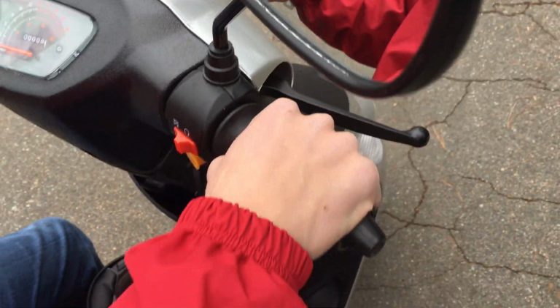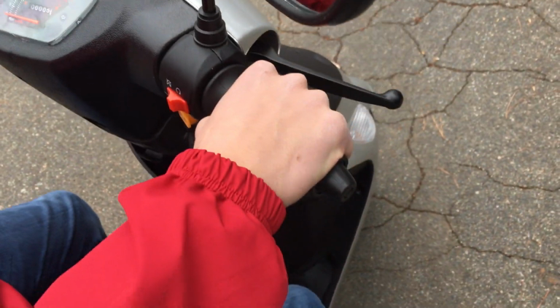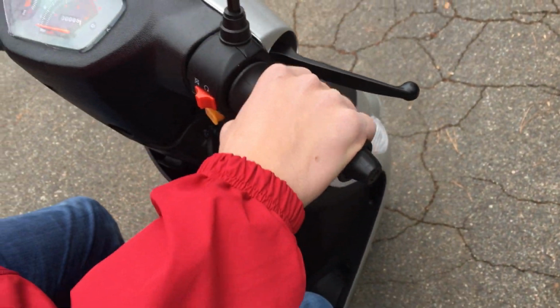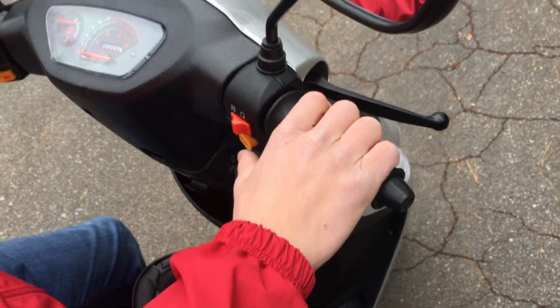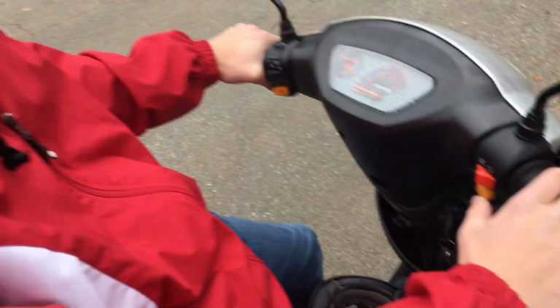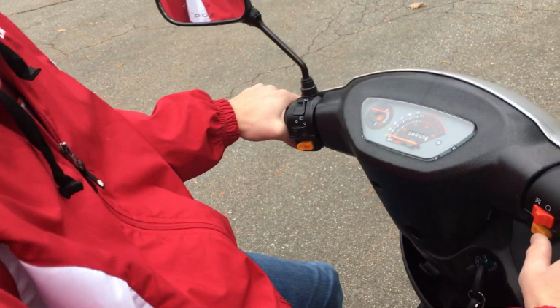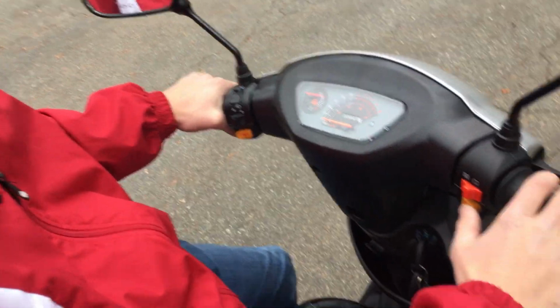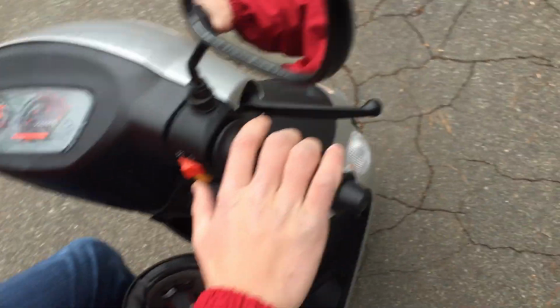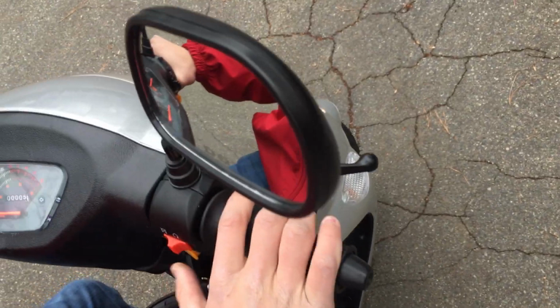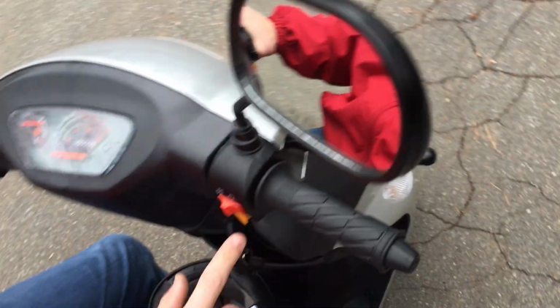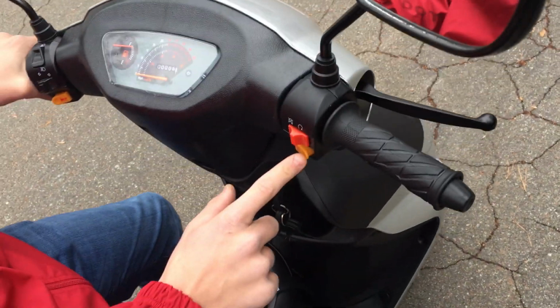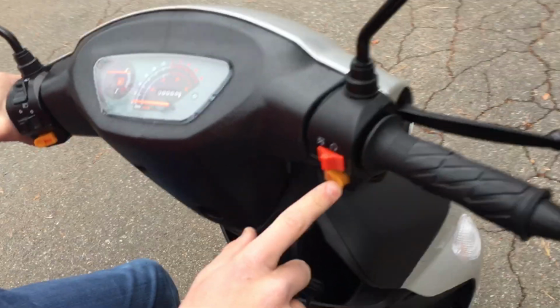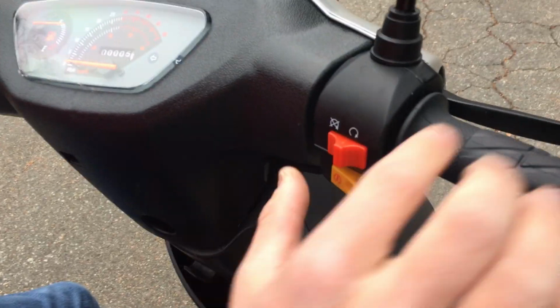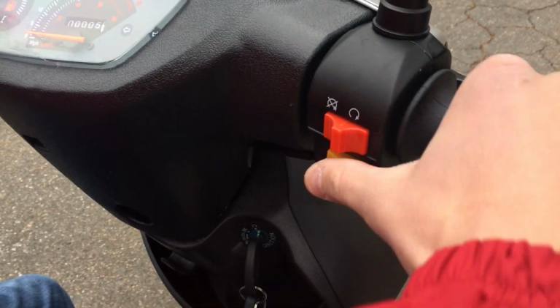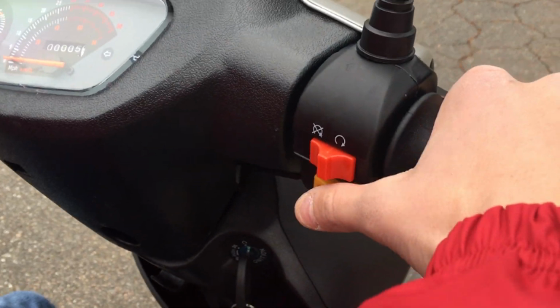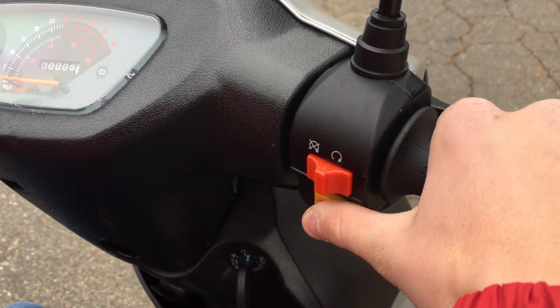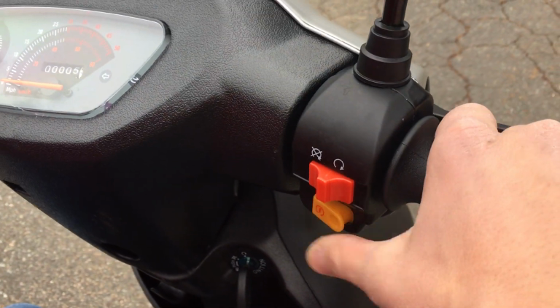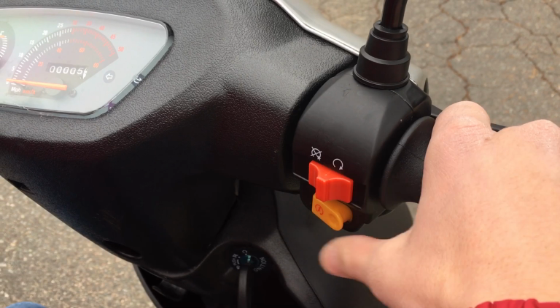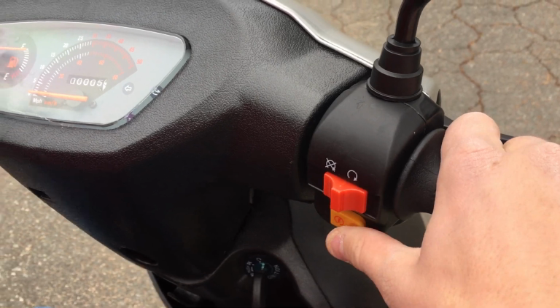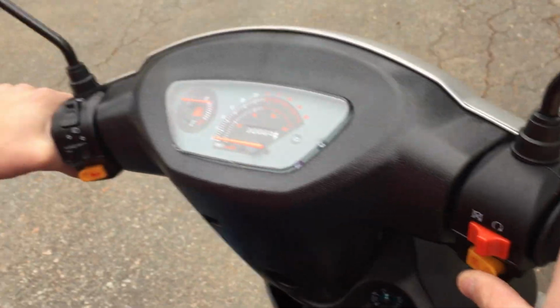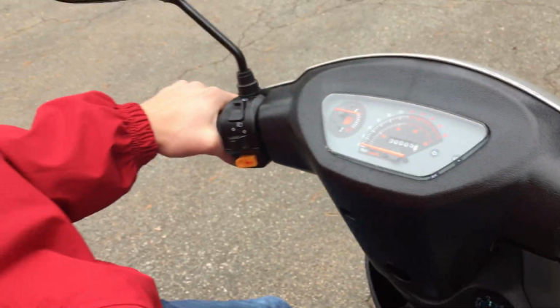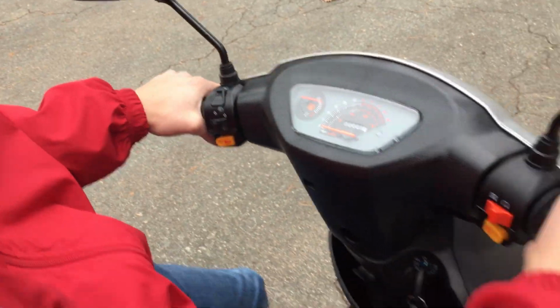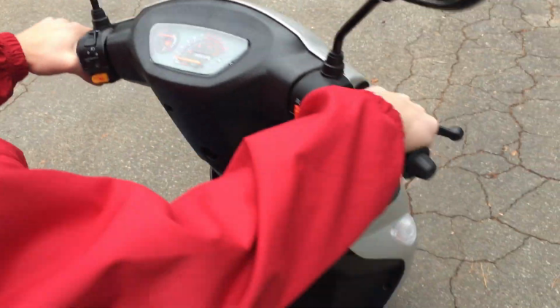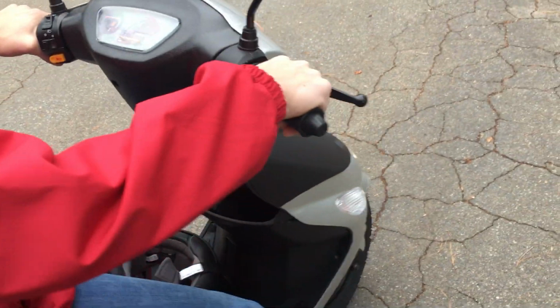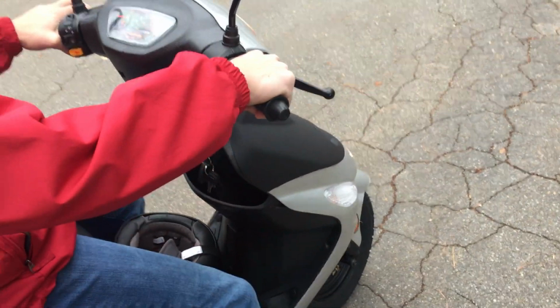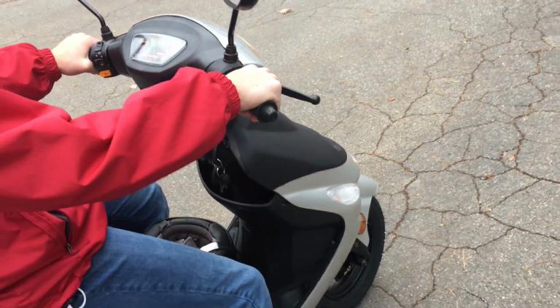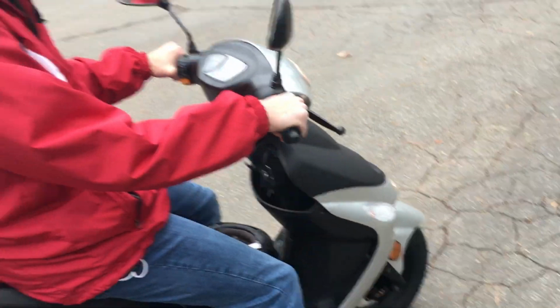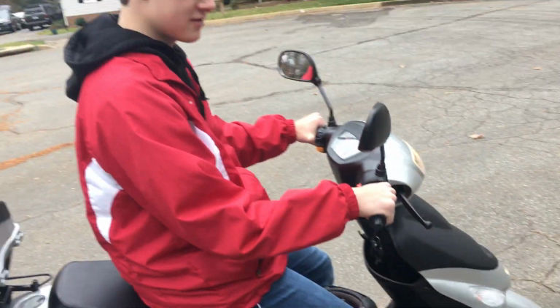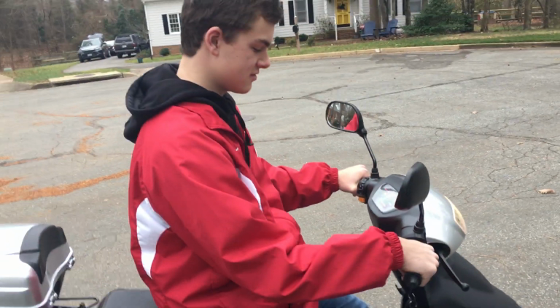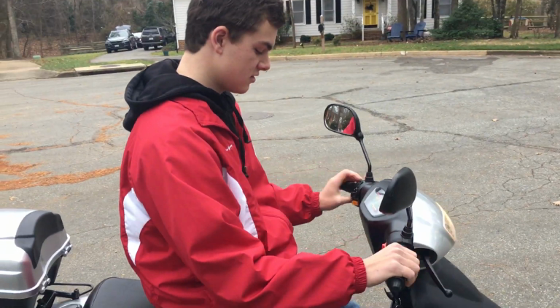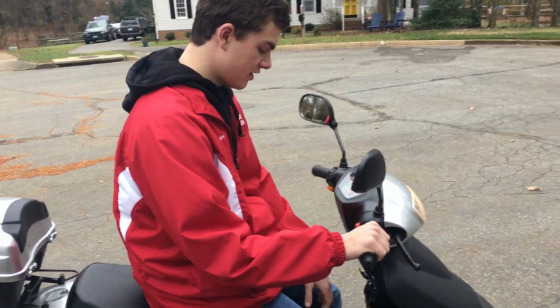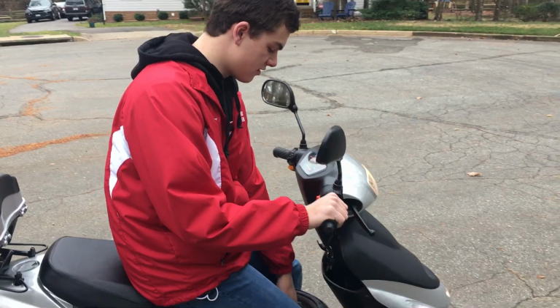You have to put a brake on and hit the electric starter, which is right here, and give it a little bit of gas. Now it's on. Ready to go.